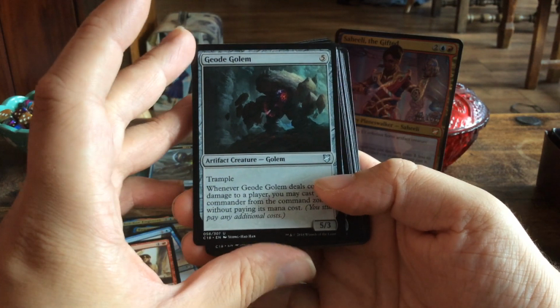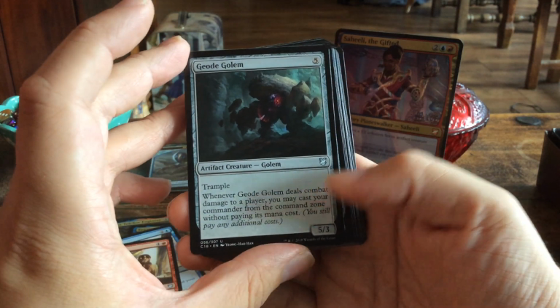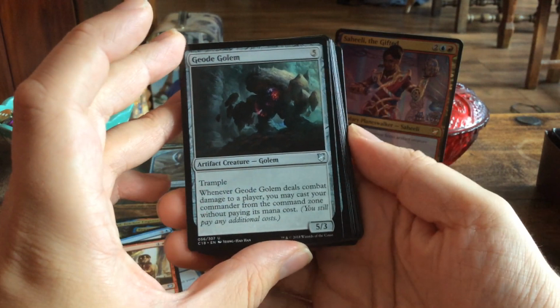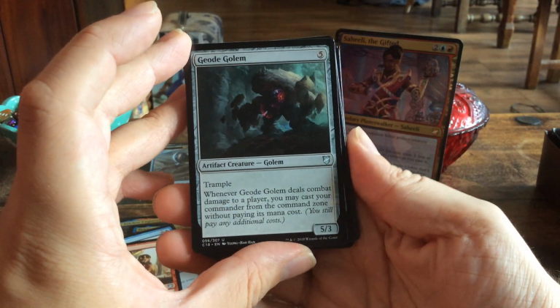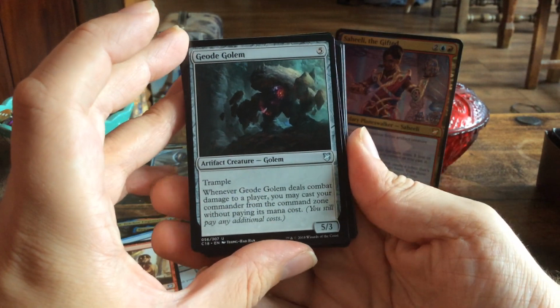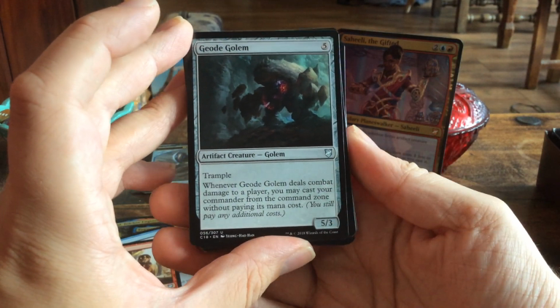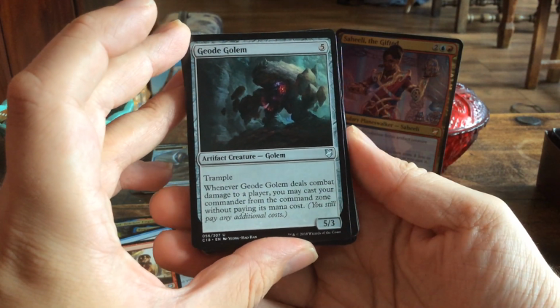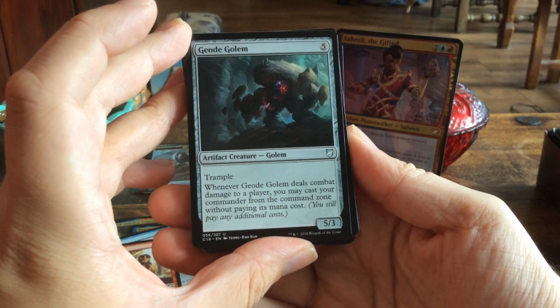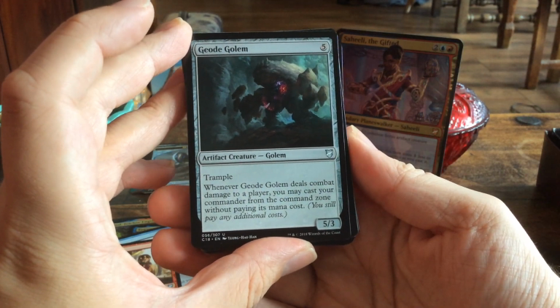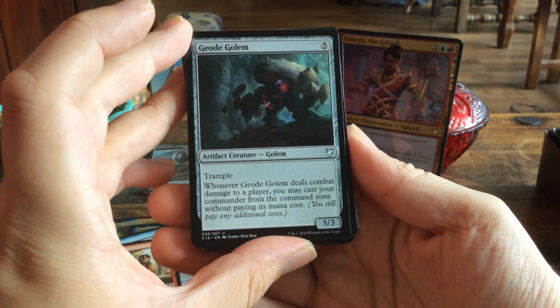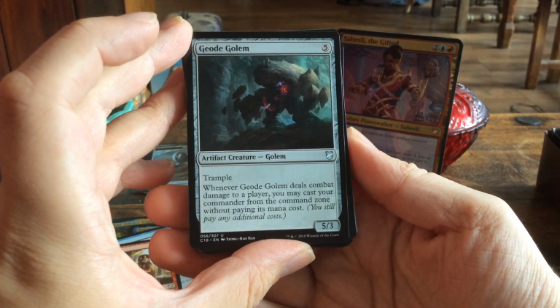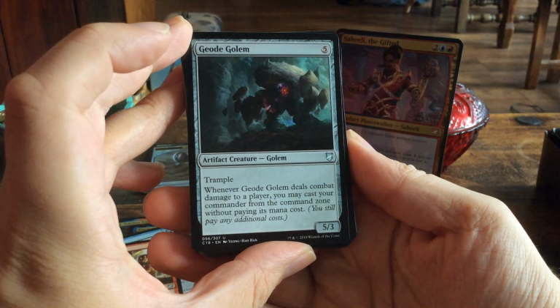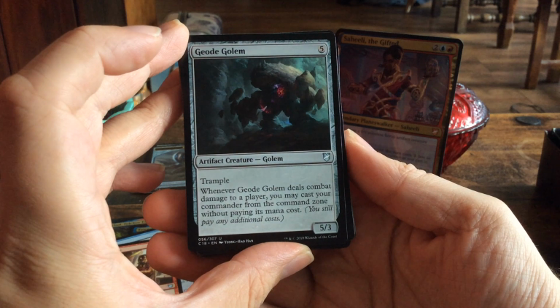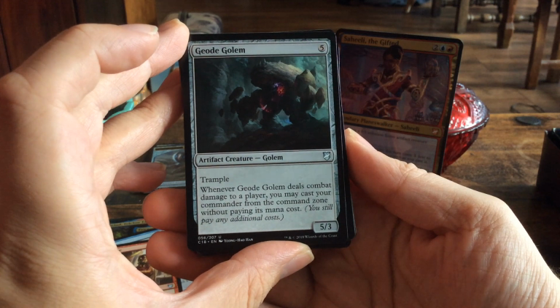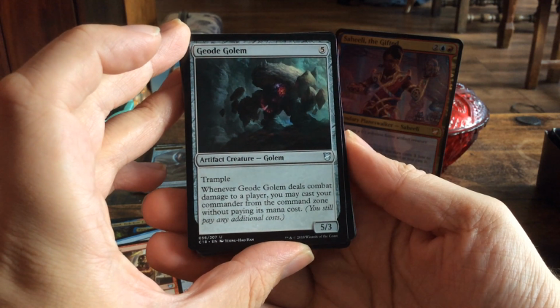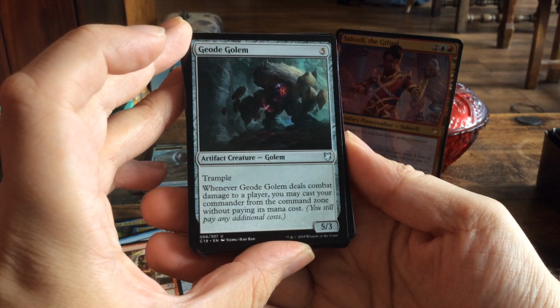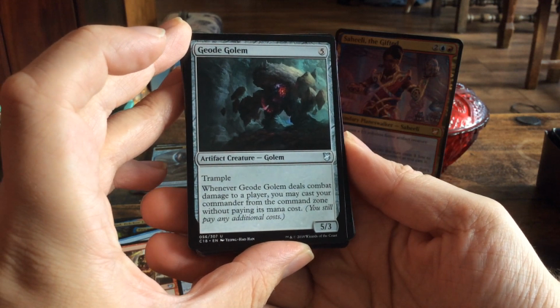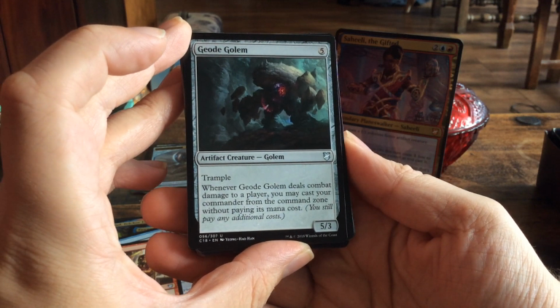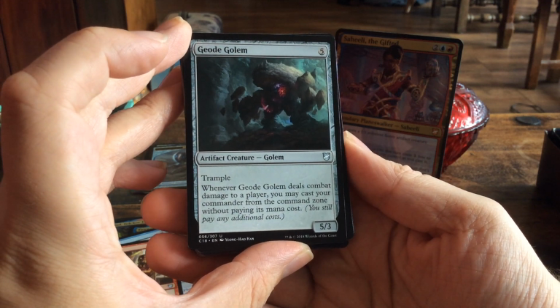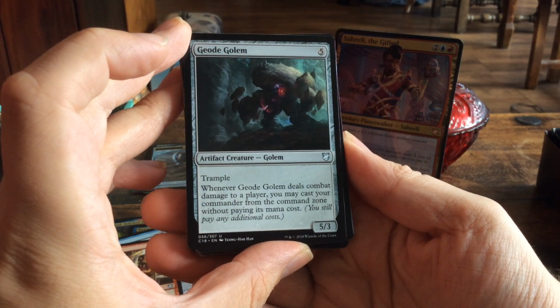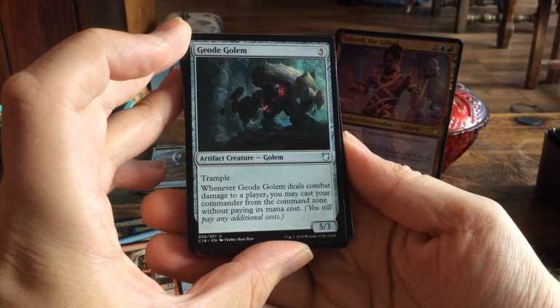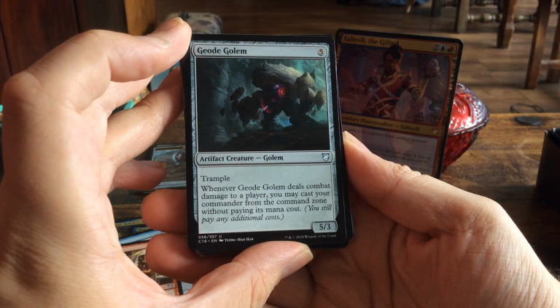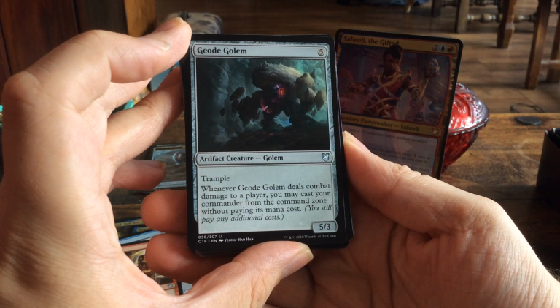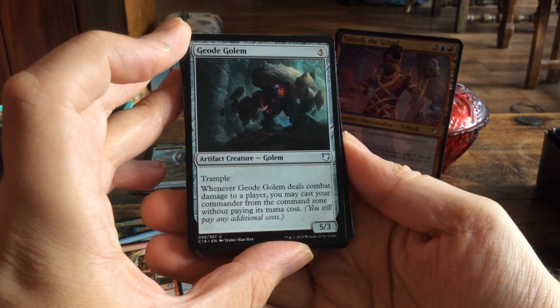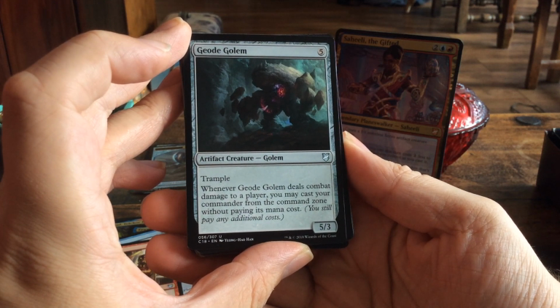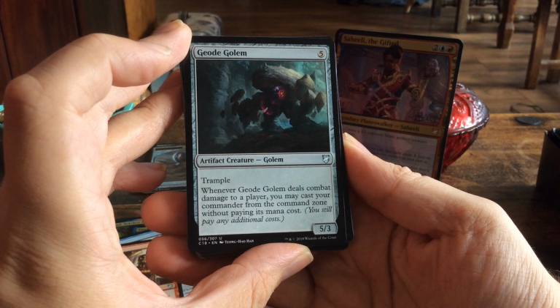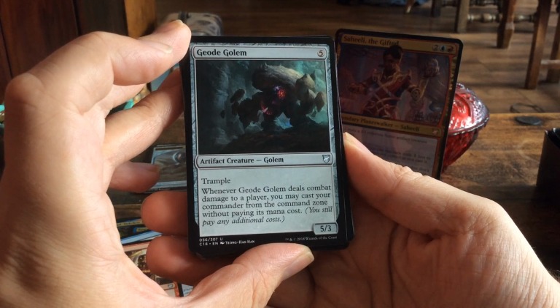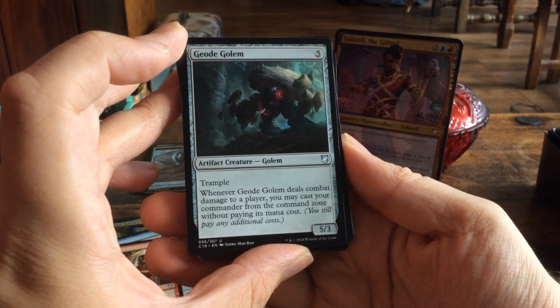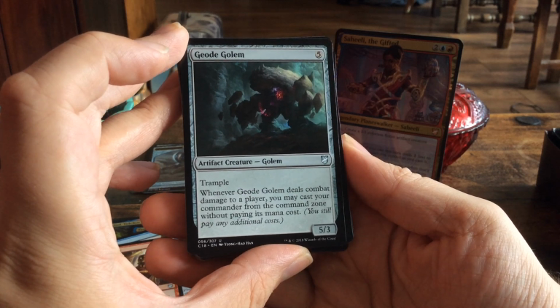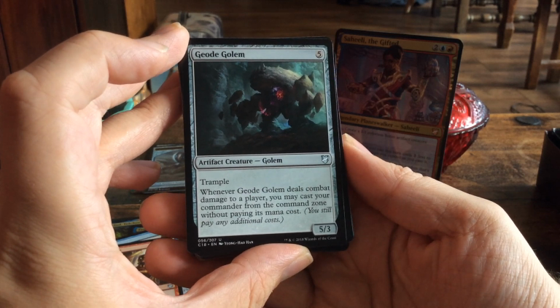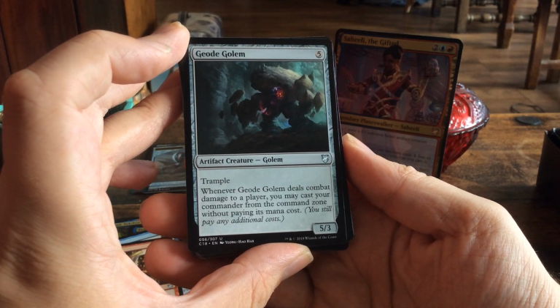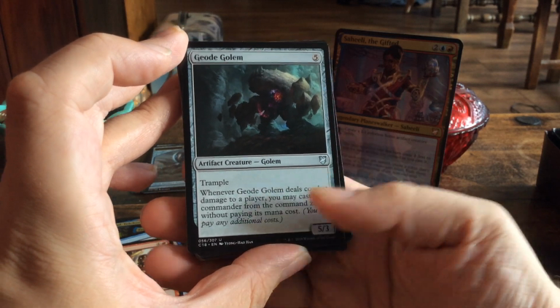Geode Golem — for five mana, a 5/3 with trample. When it deals combat damage to a player, you may cast your commander from the command zone without paying its mana cost. That is pretty nuts.